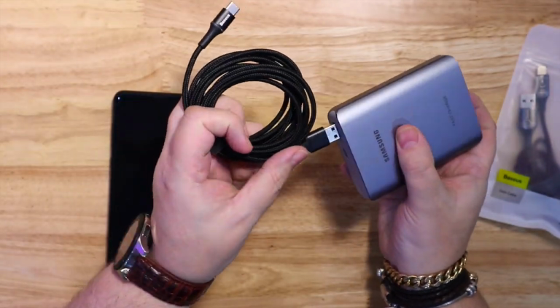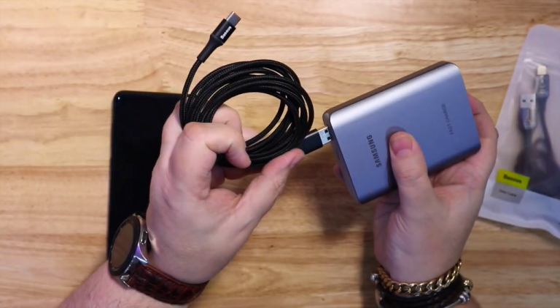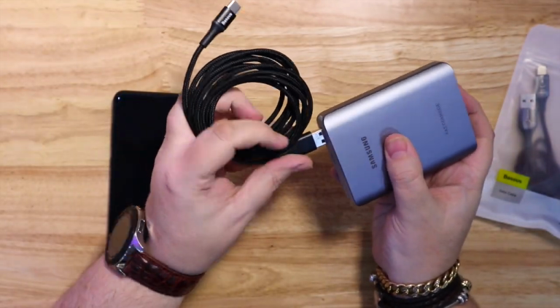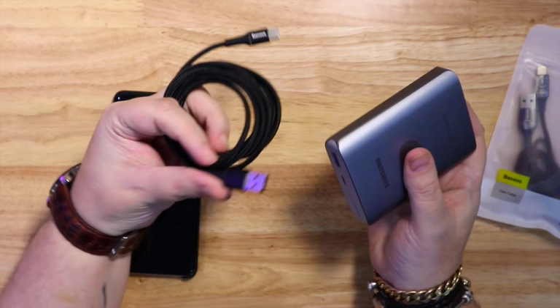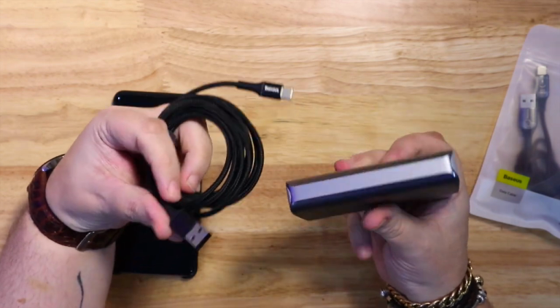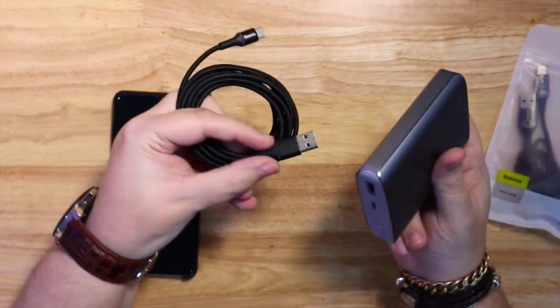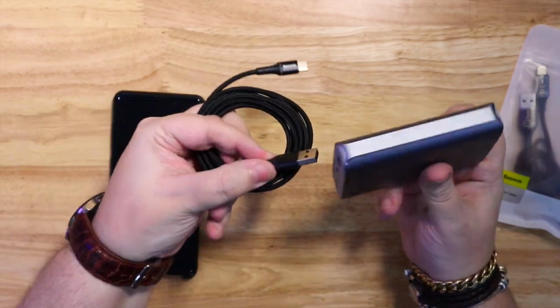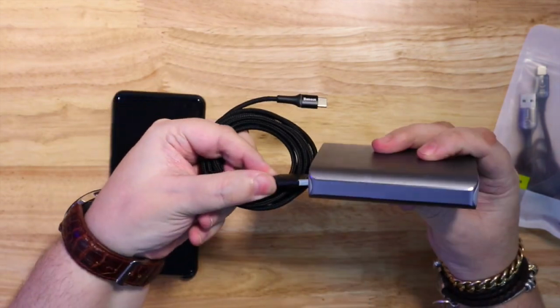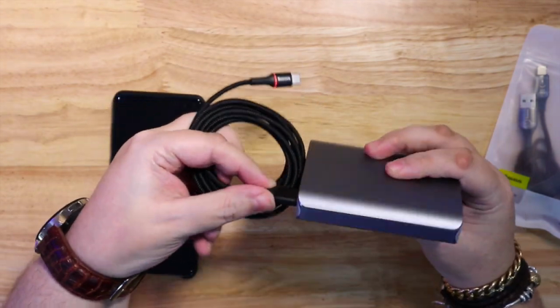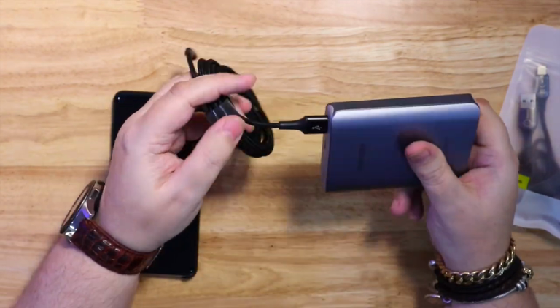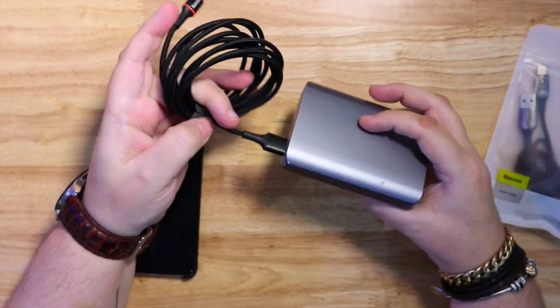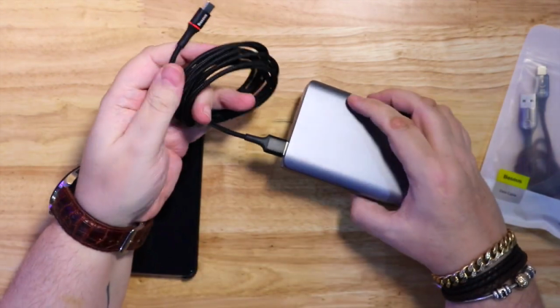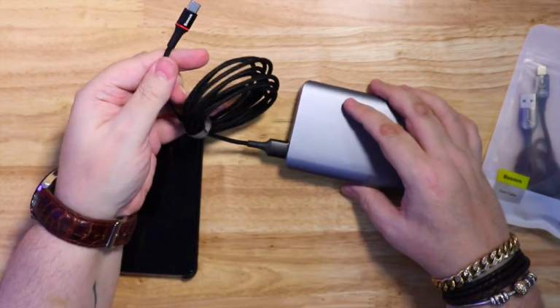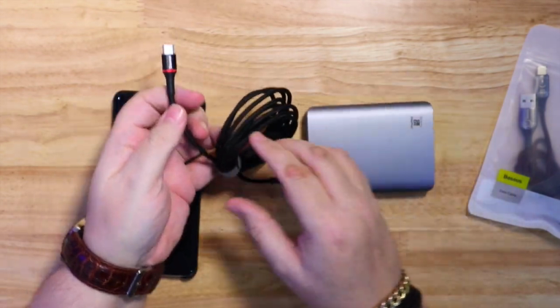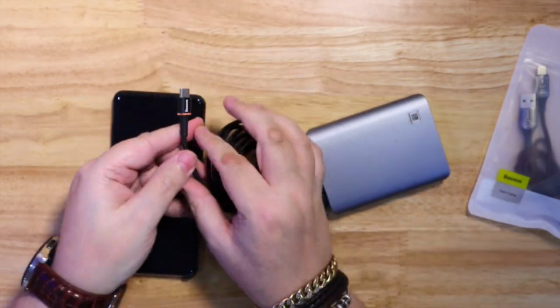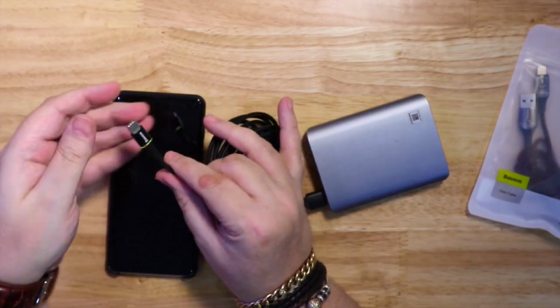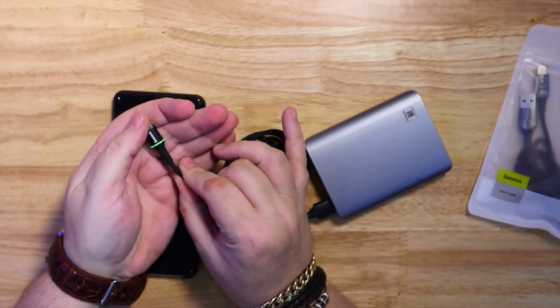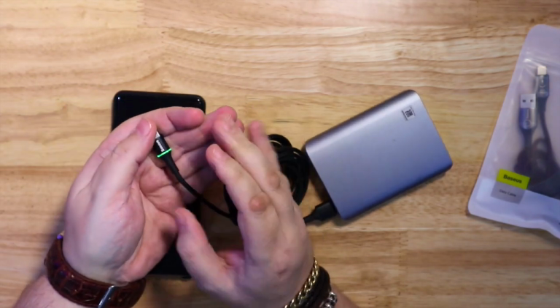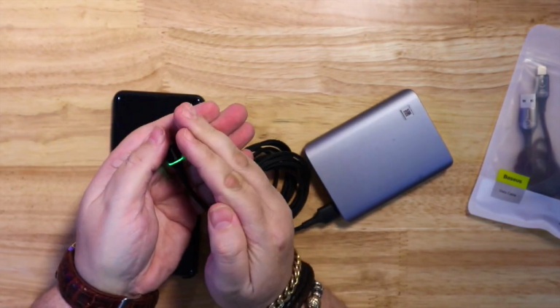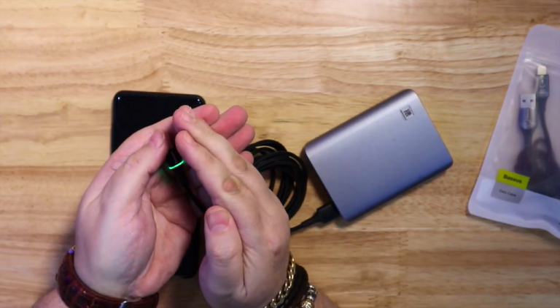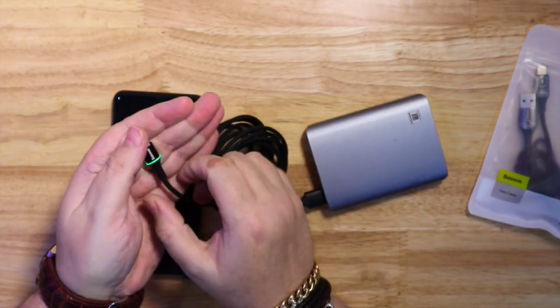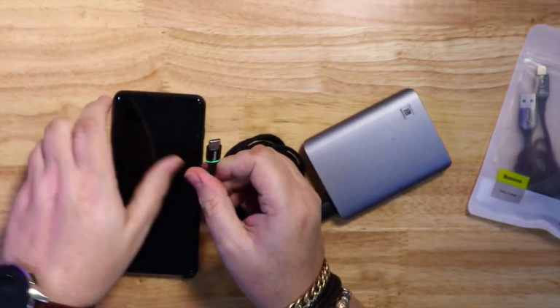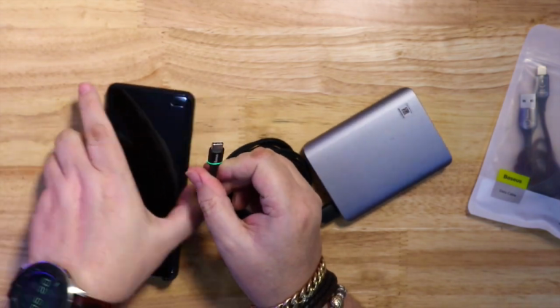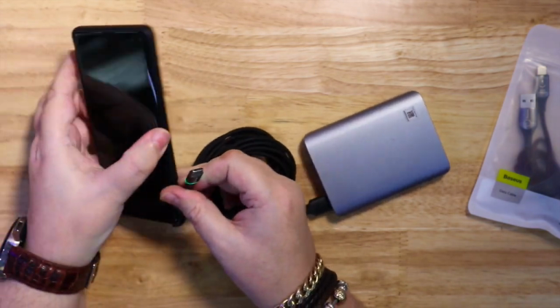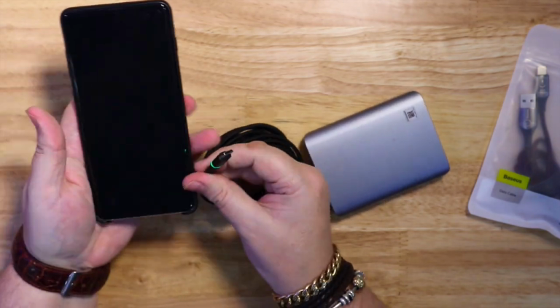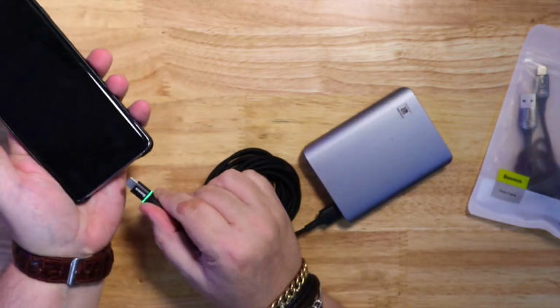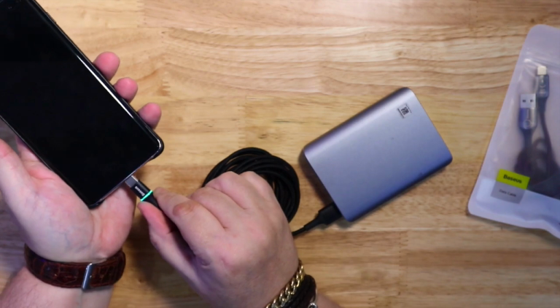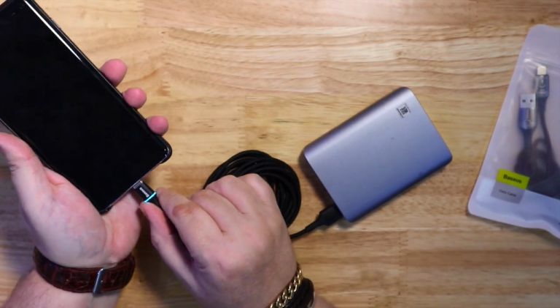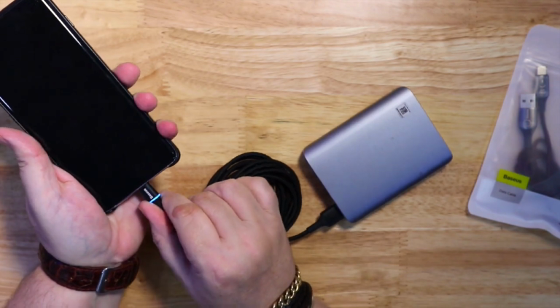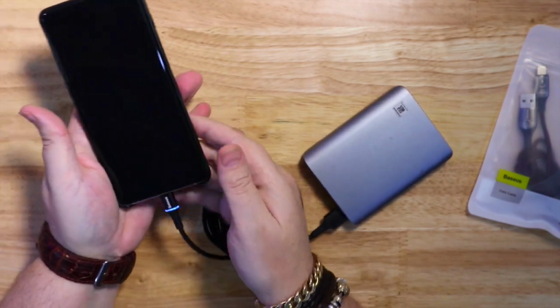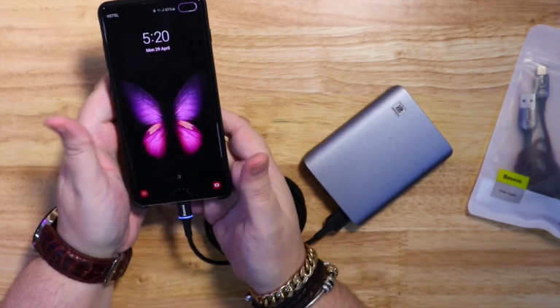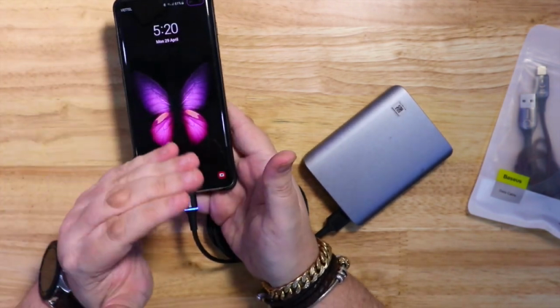So that includes things like the Osmo Mobile, most of the Samsung phones now, and Xiaomi phones as well — I believe most of them use Type-C.